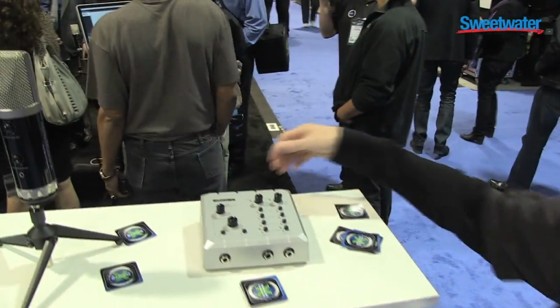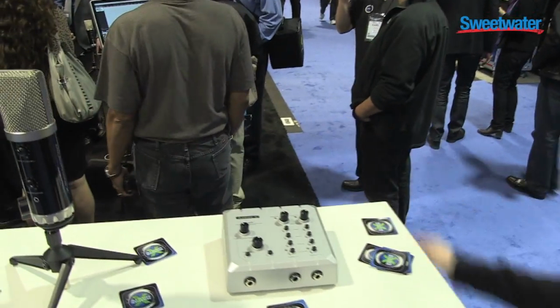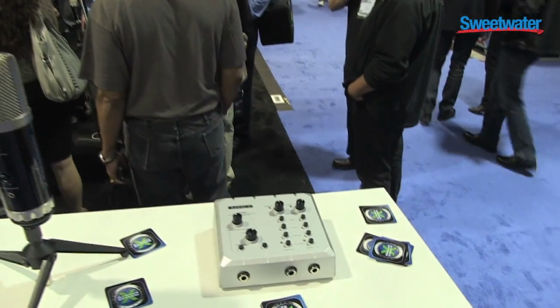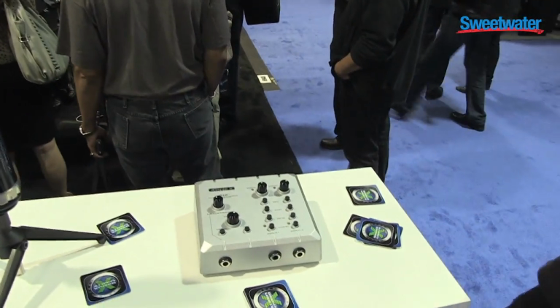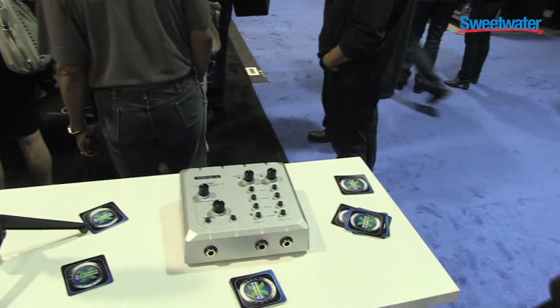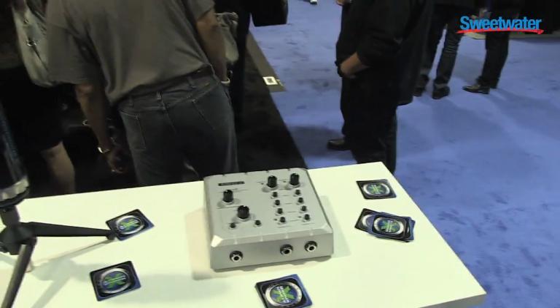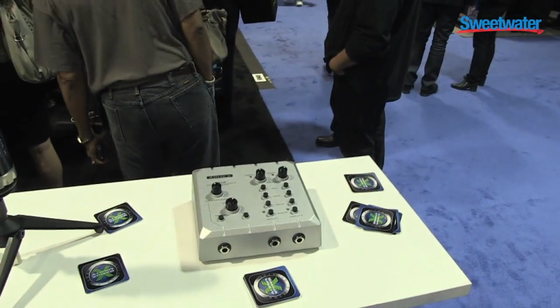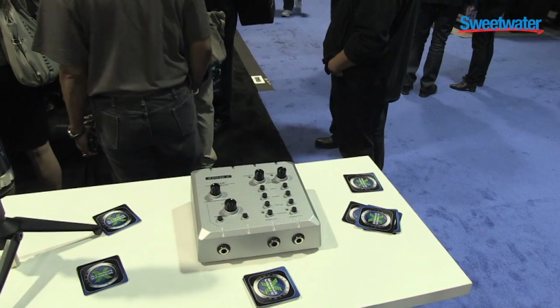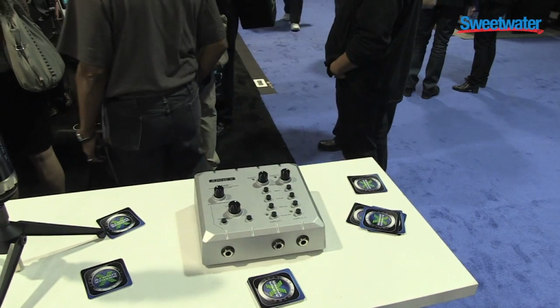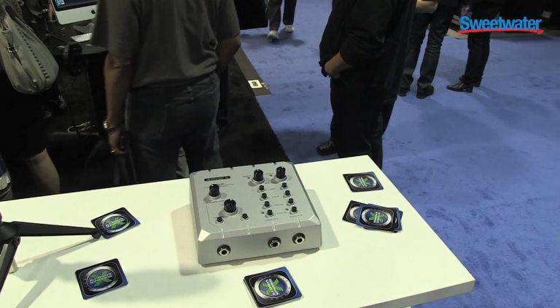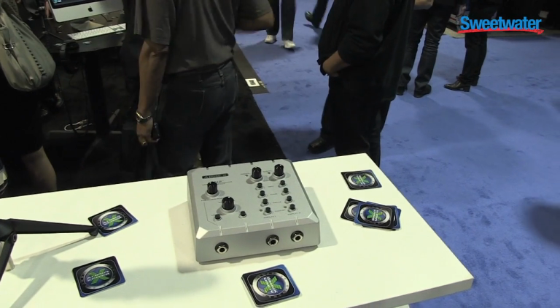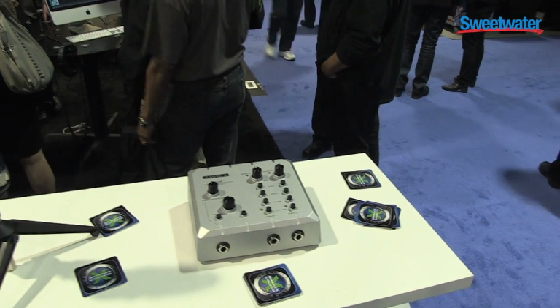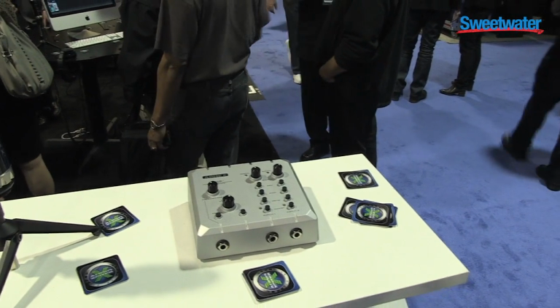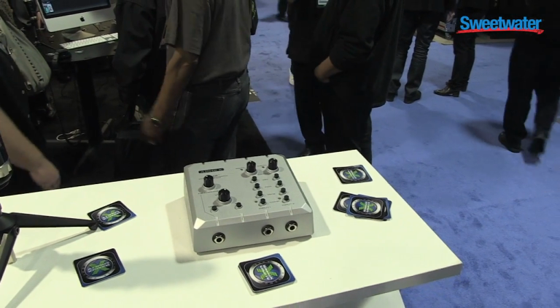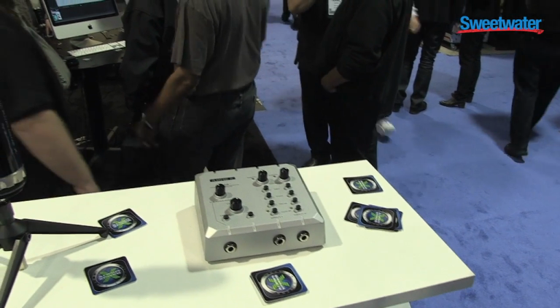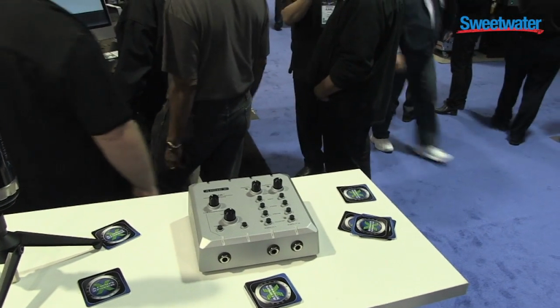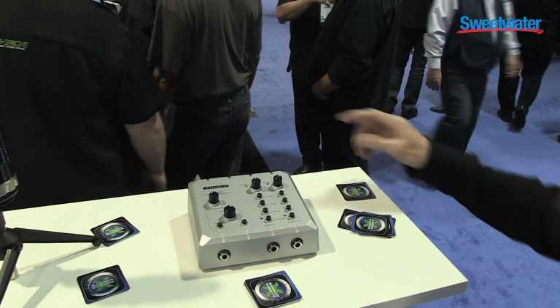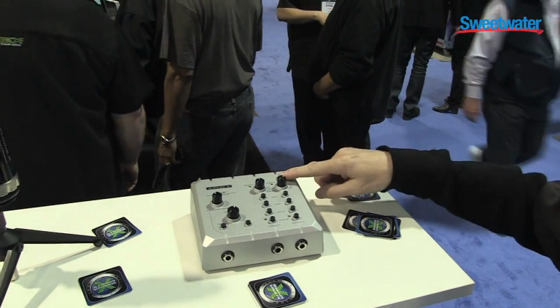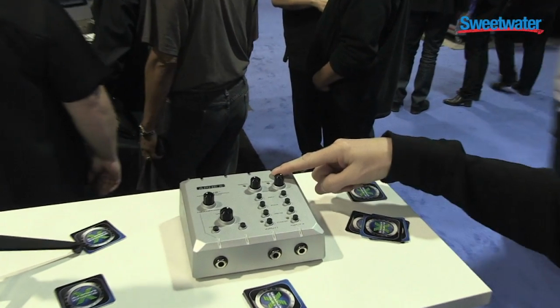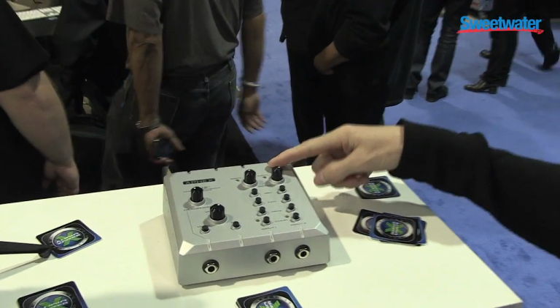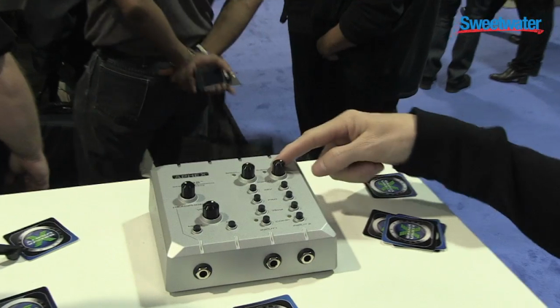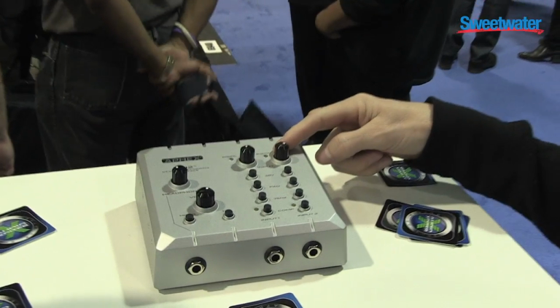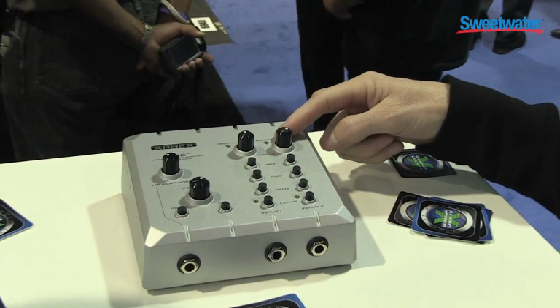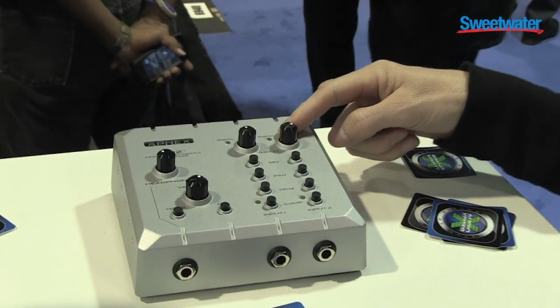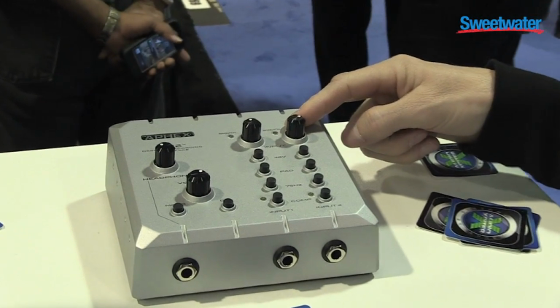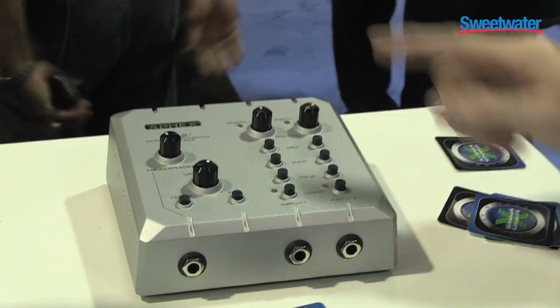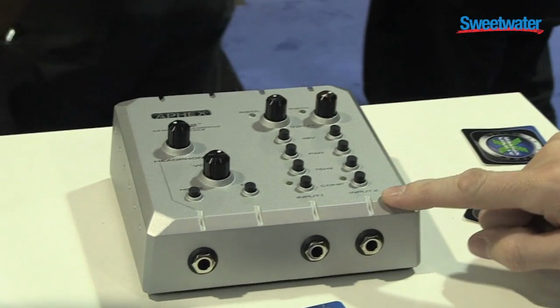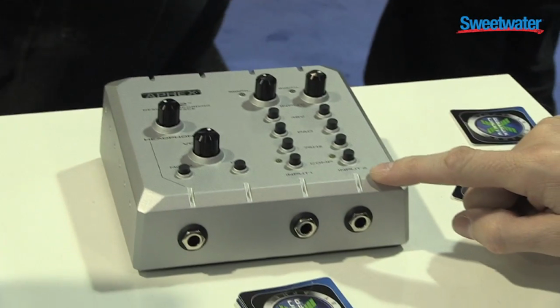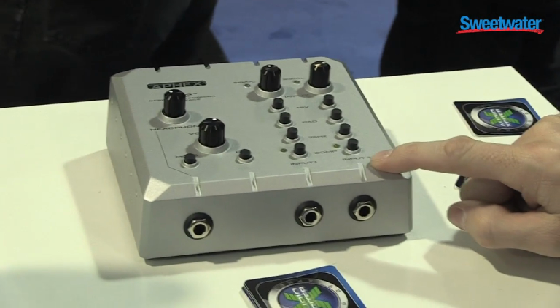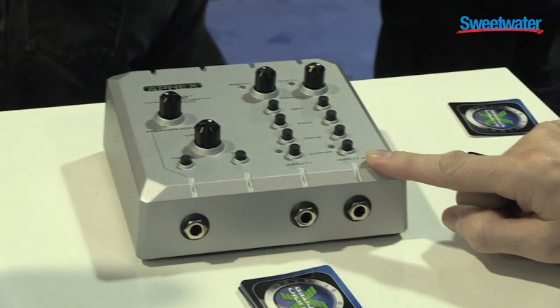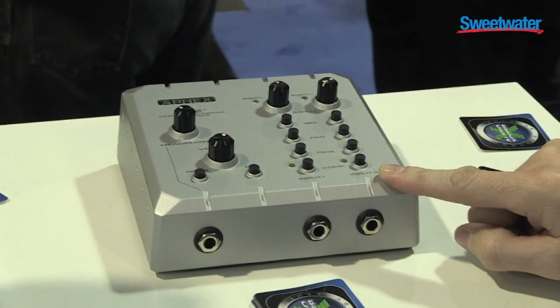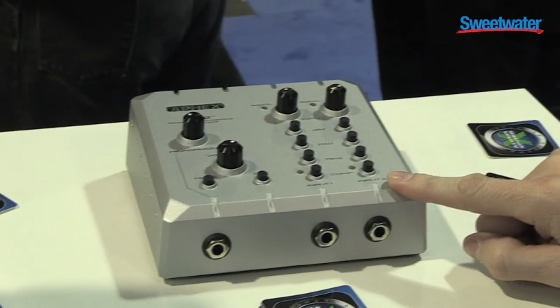This is a stereo analog device, 4x4, includes S/PDIF, up to 192k. What's special about this is Class A microphone preamps up front, optical compression by Aphex up front.